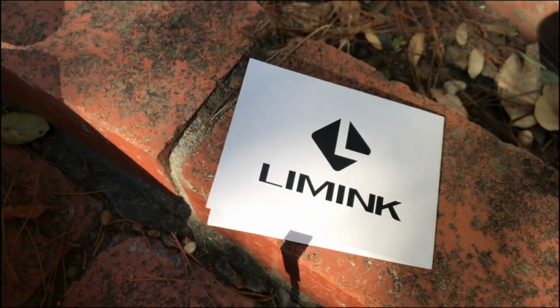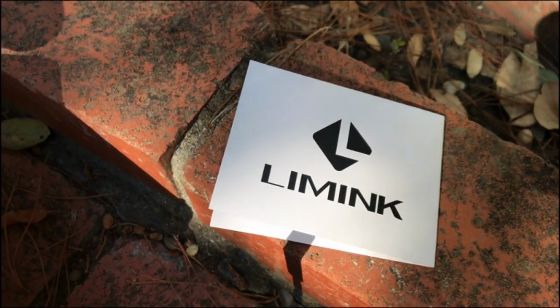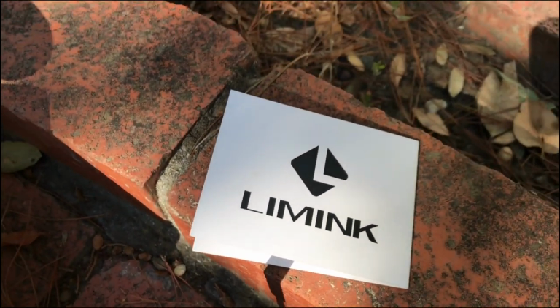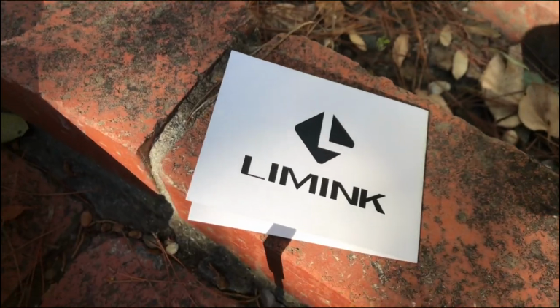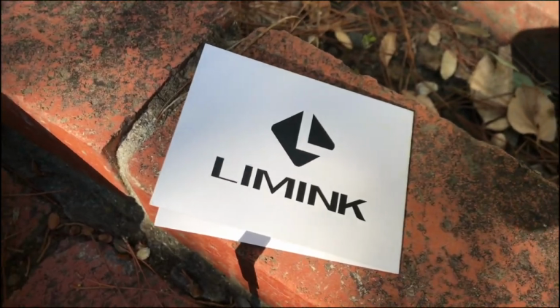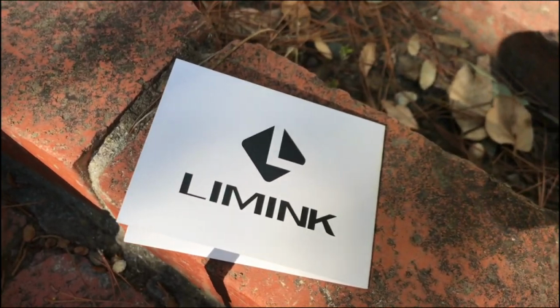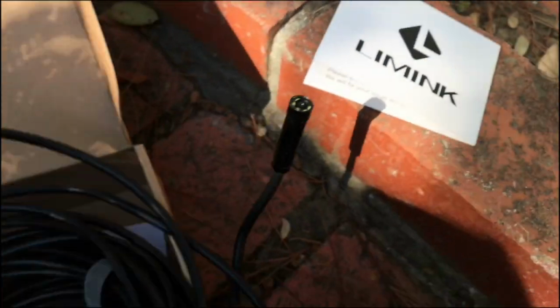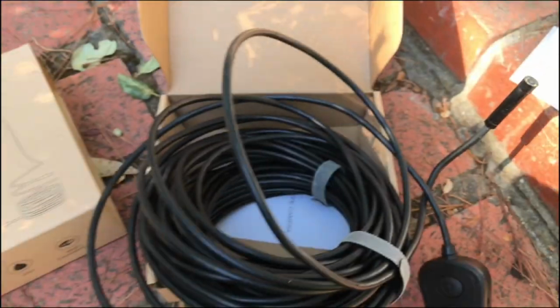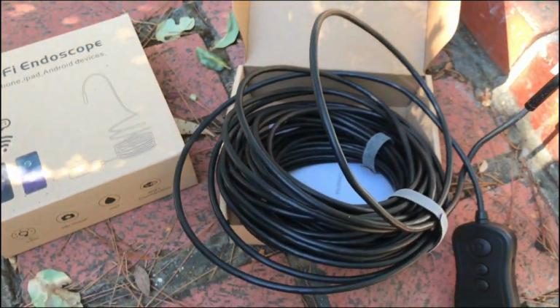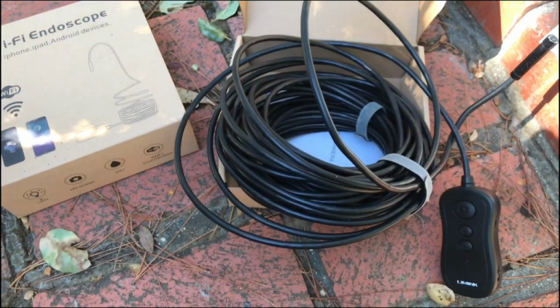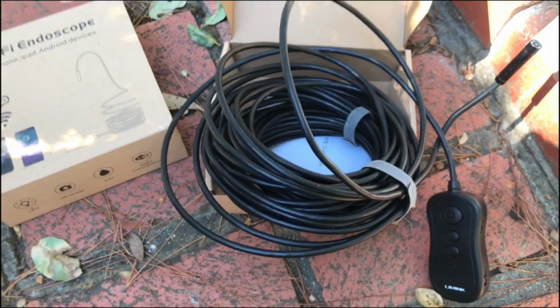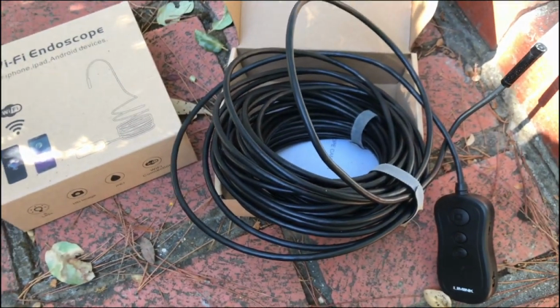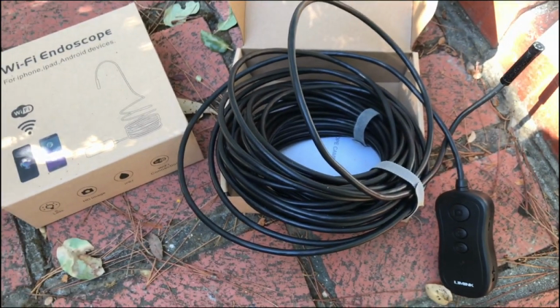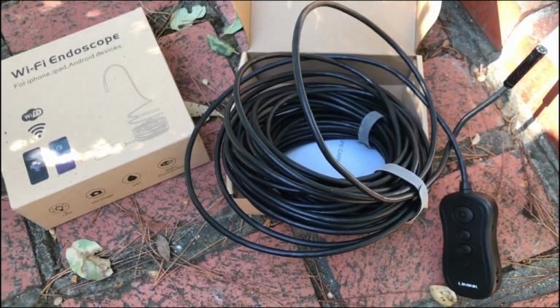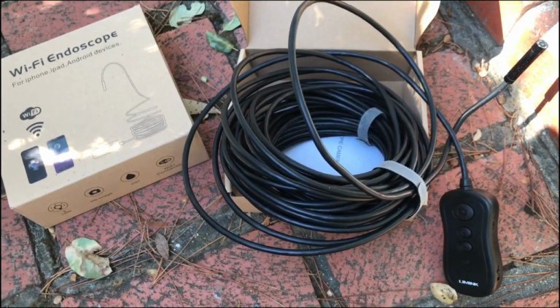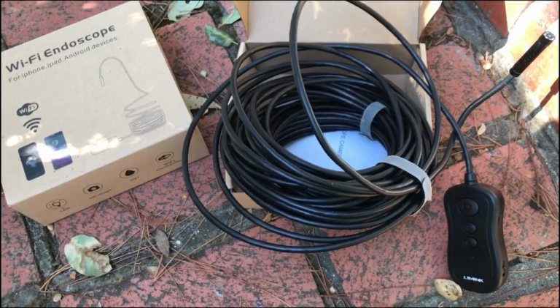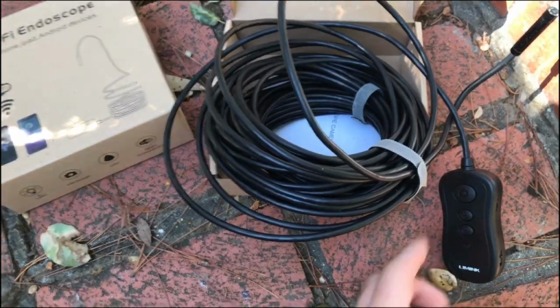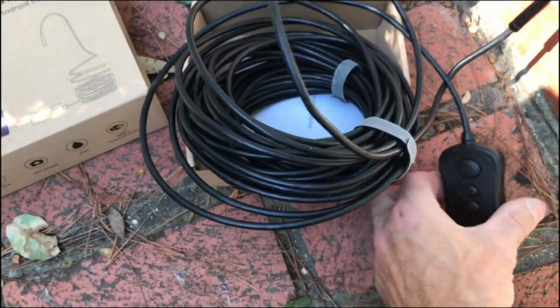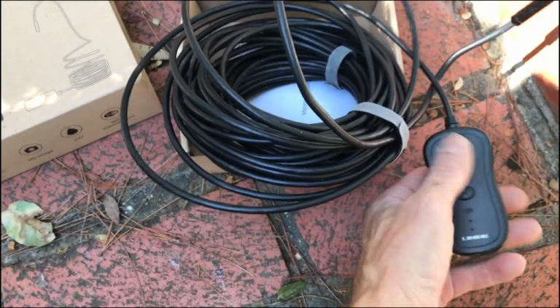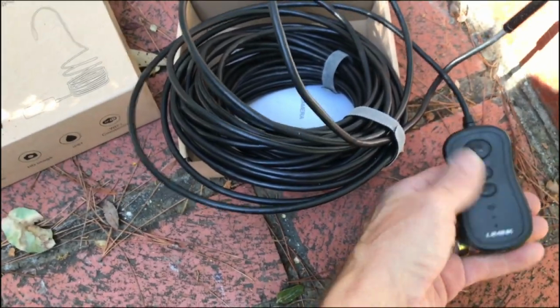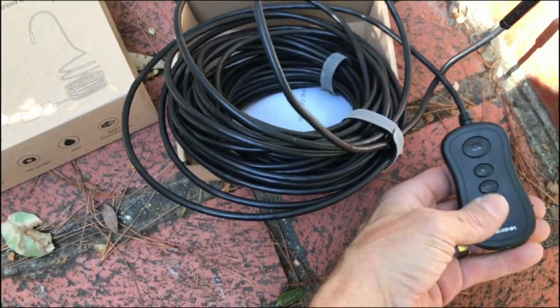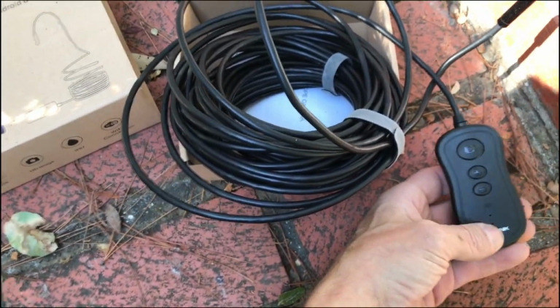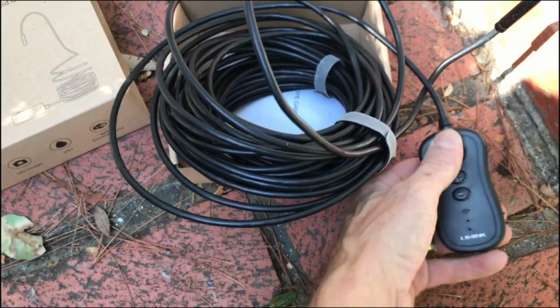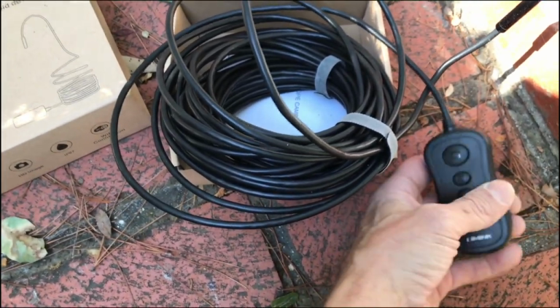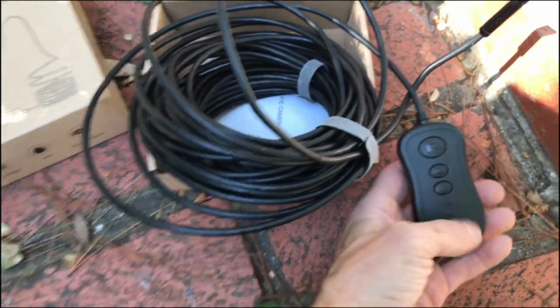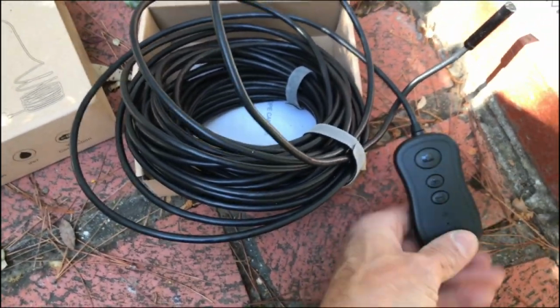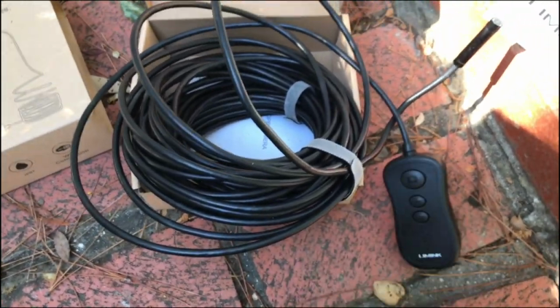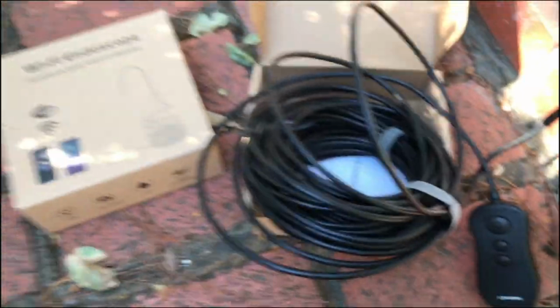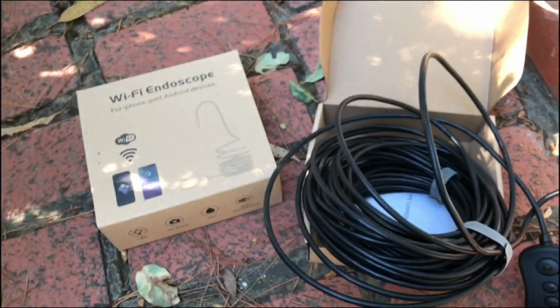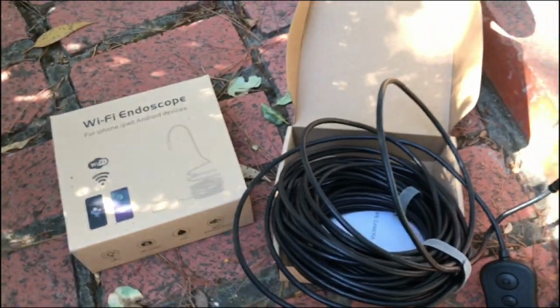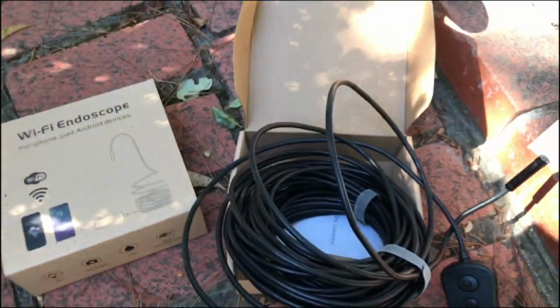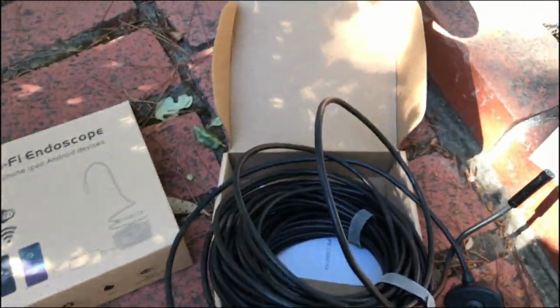The lens is right there in the middle surrounded by LEDs to provide forward illumination. It's made by that company Limic, and it broadcasts to your iPhone or your cell phone in a live picture. You can also take video.